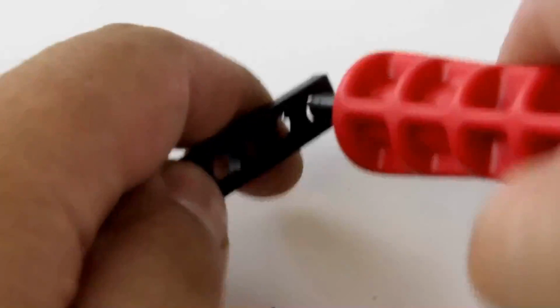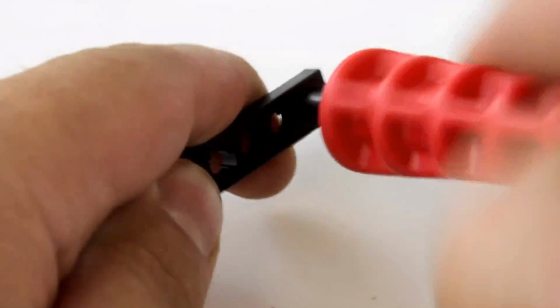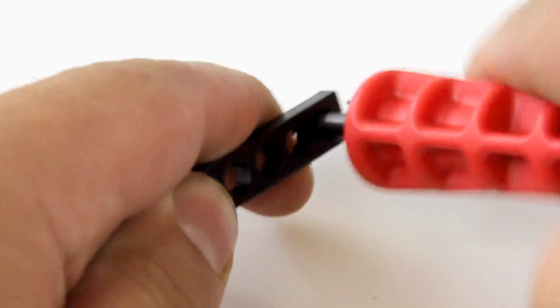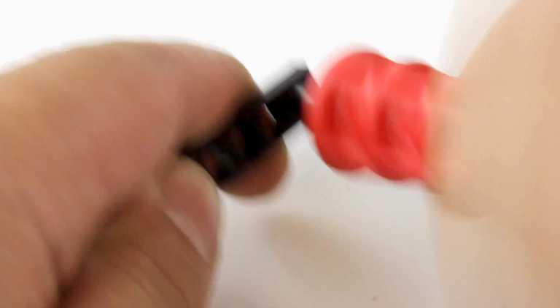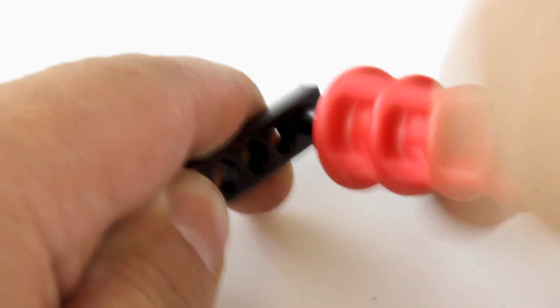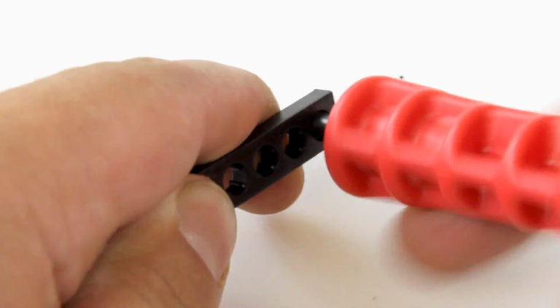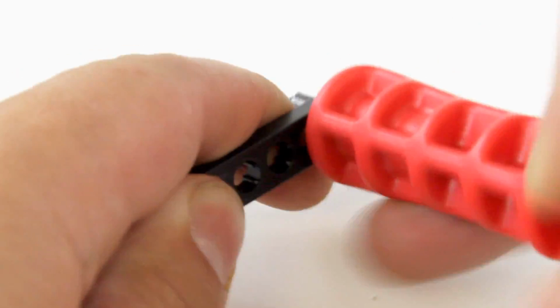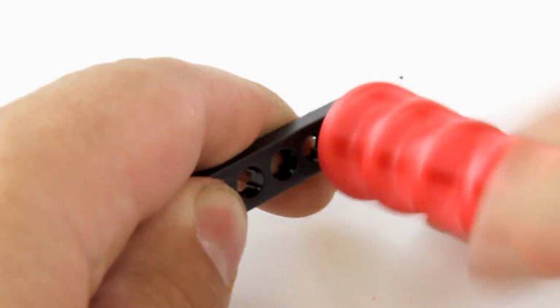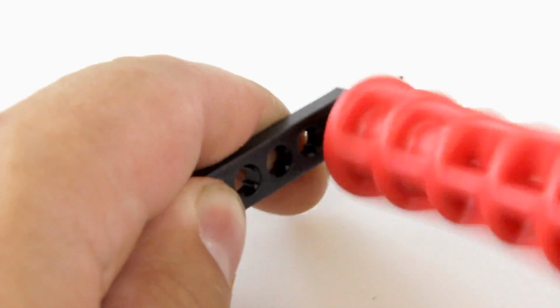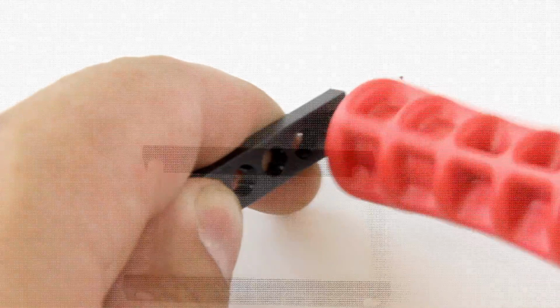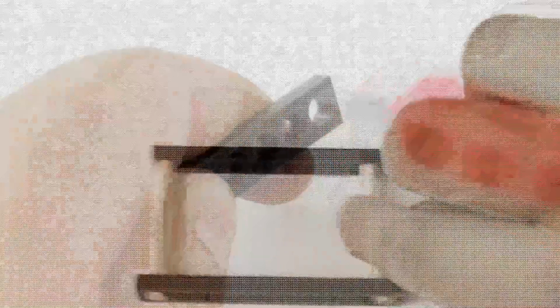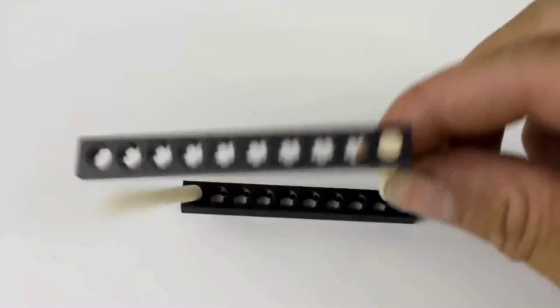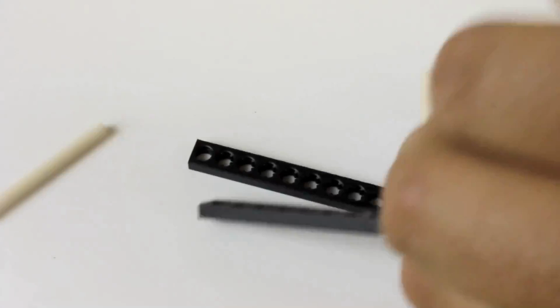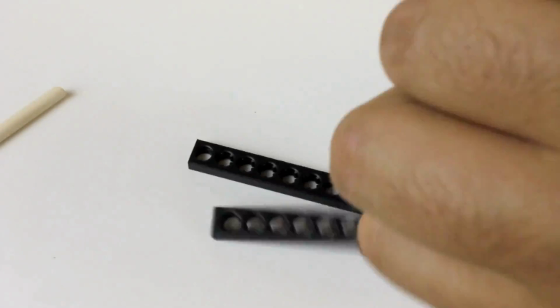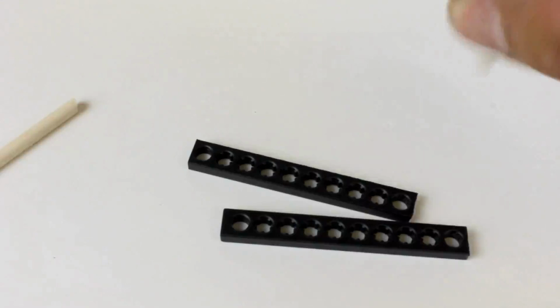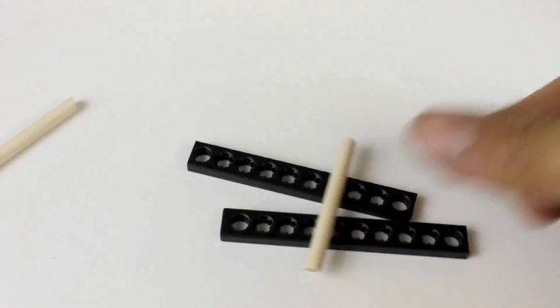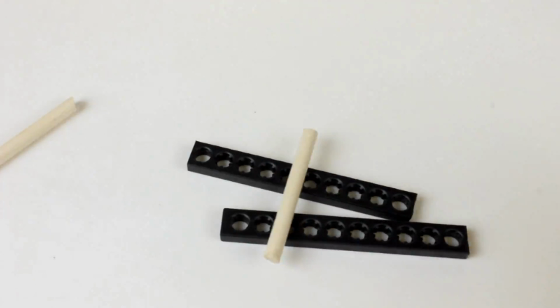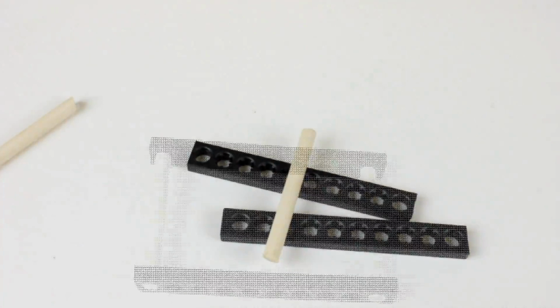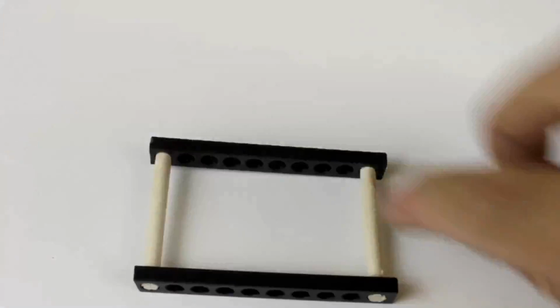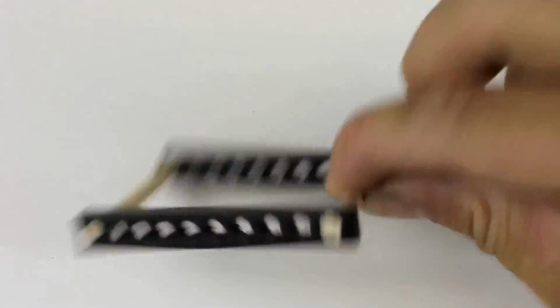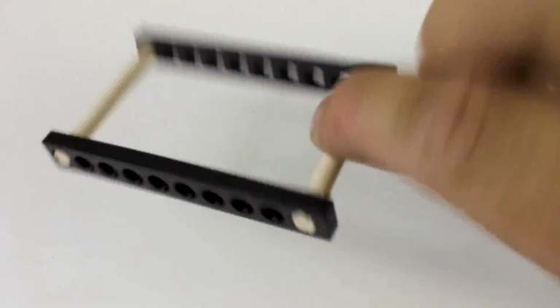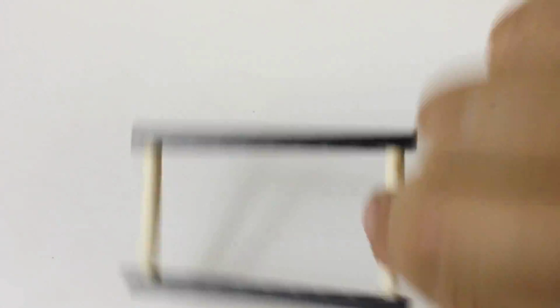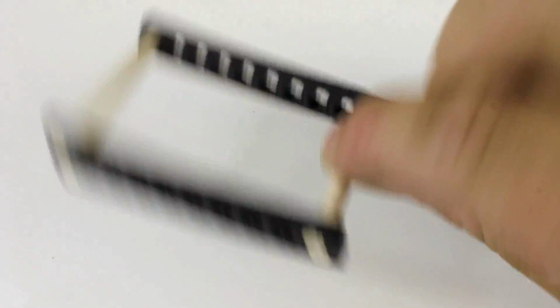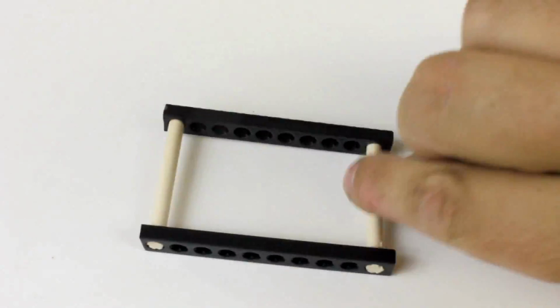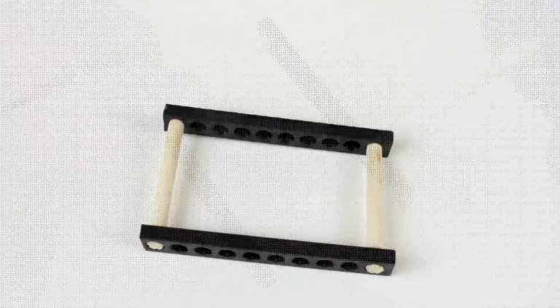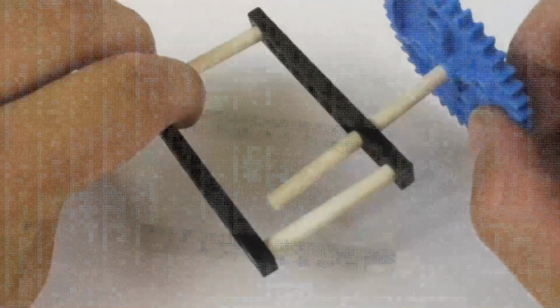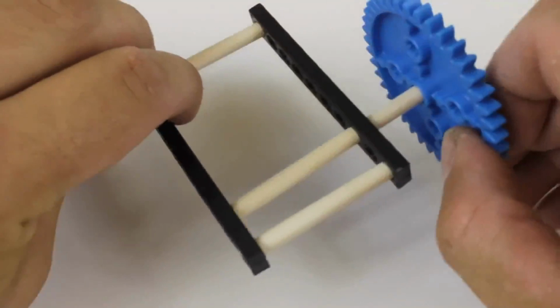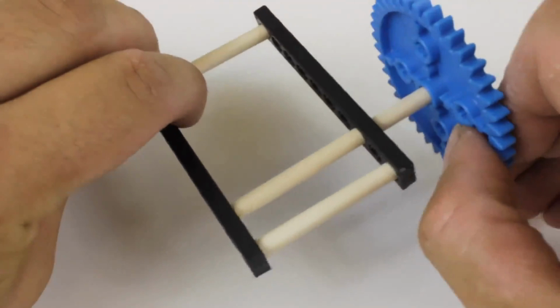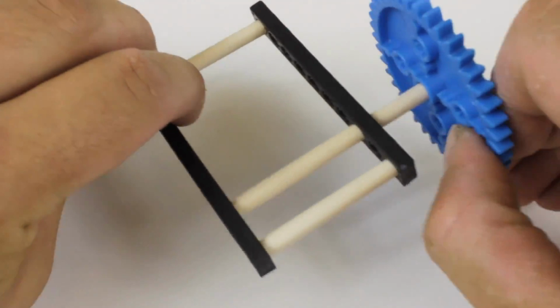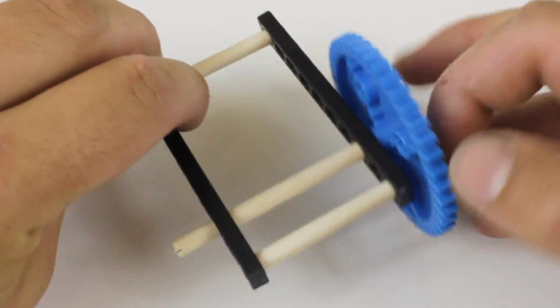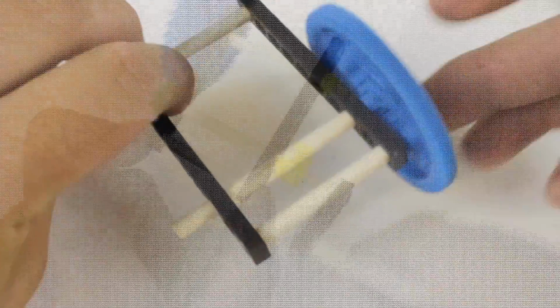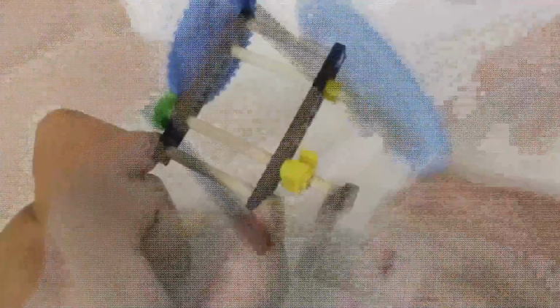Just twist the reamer back and forth to ream out a hole. Reaming out a hole will make it so it no longer holds a dowel, so don't ream out holes you want dowels to stay pressed into. Only ream out holes you want dowels to slide or rotate in.